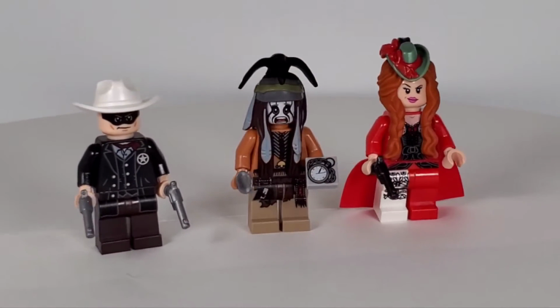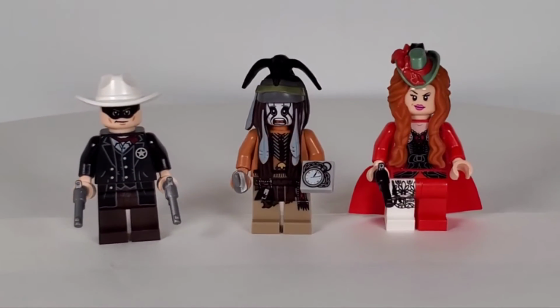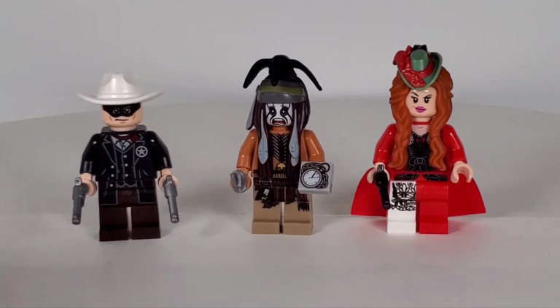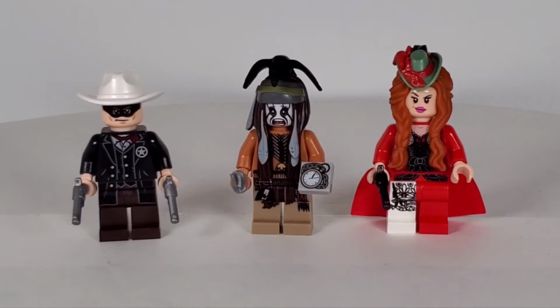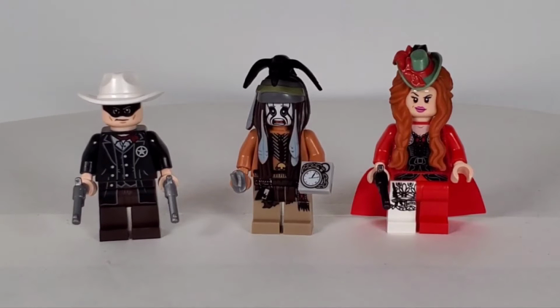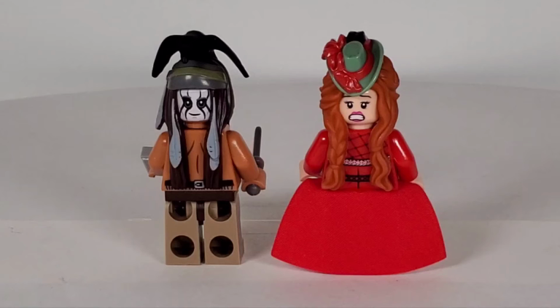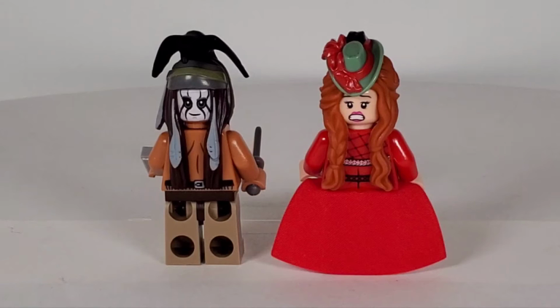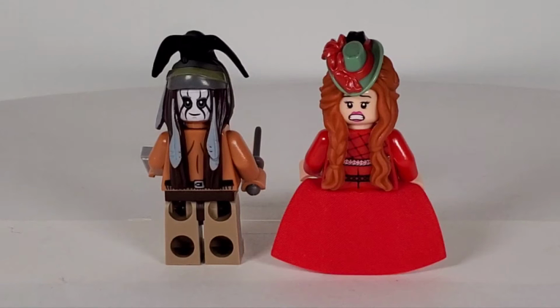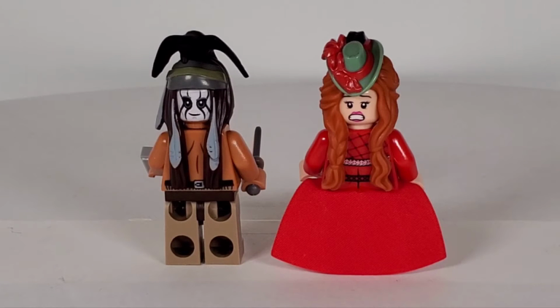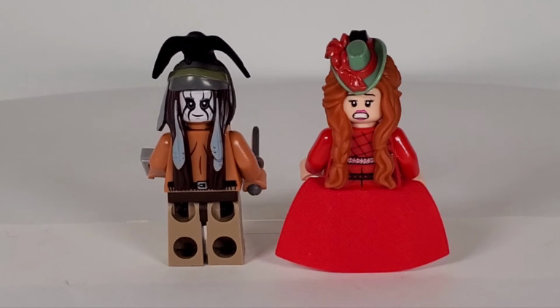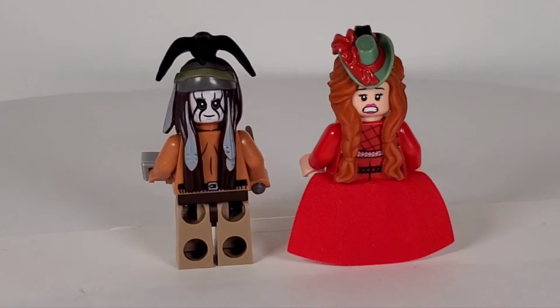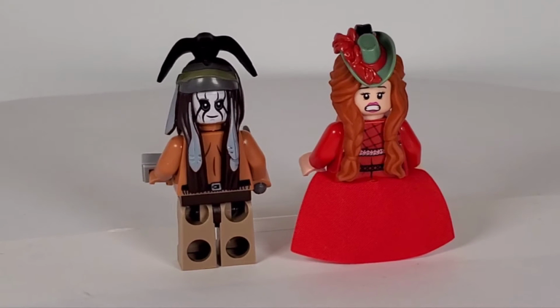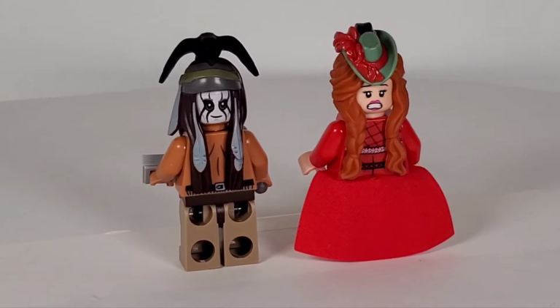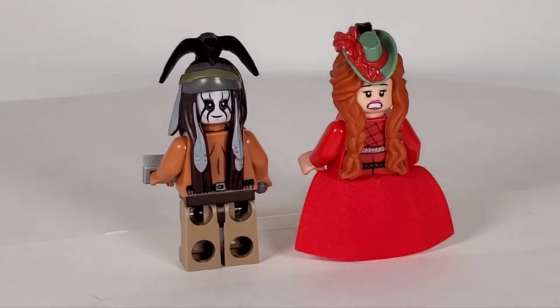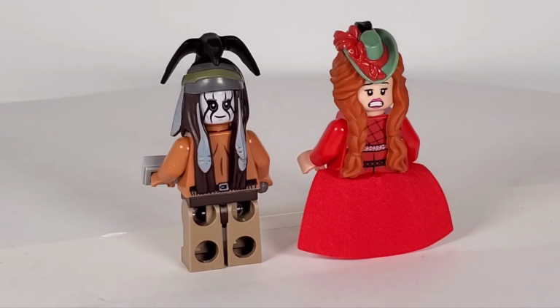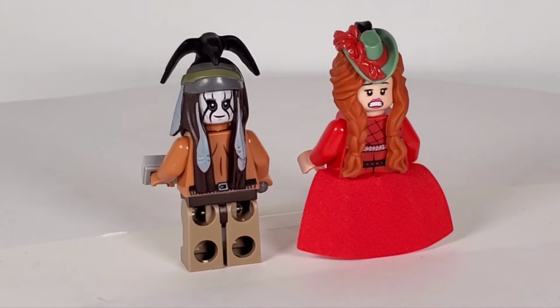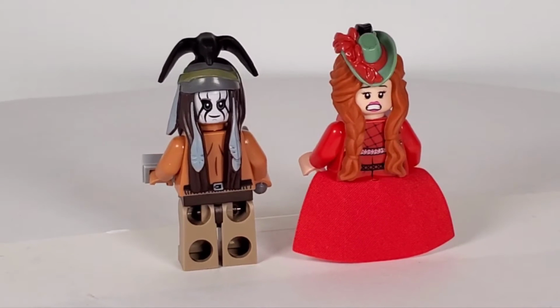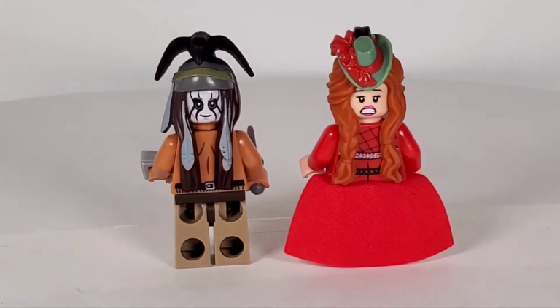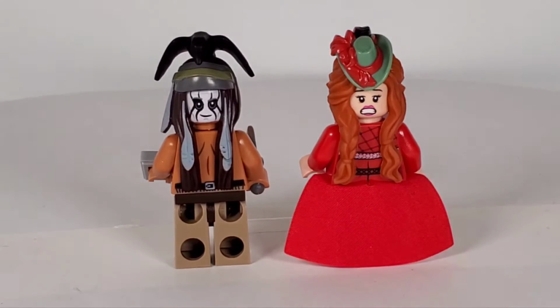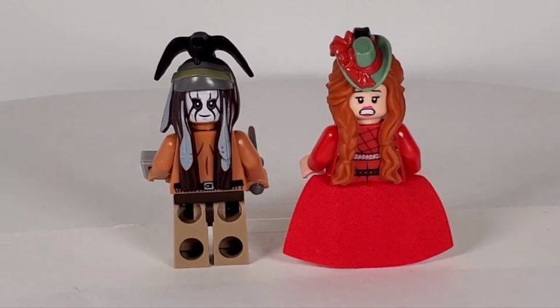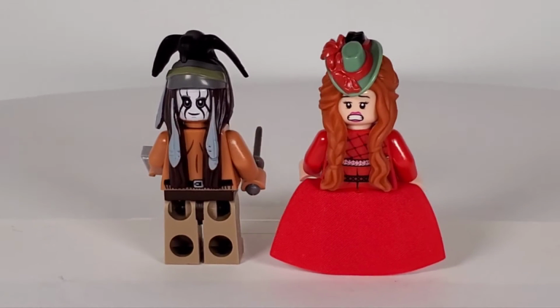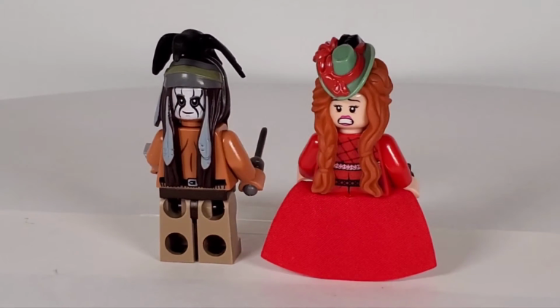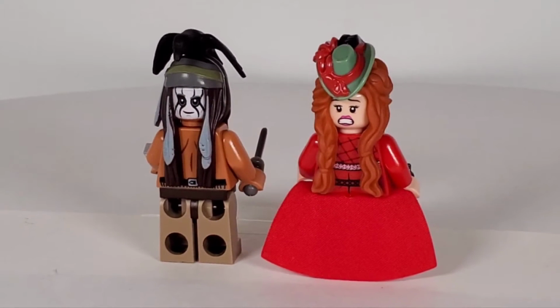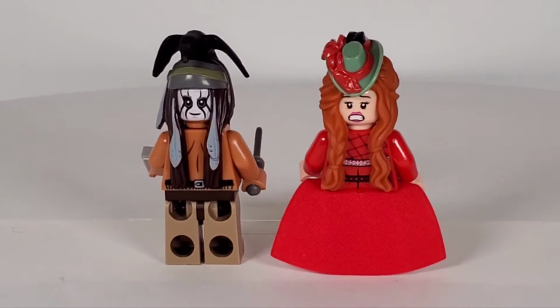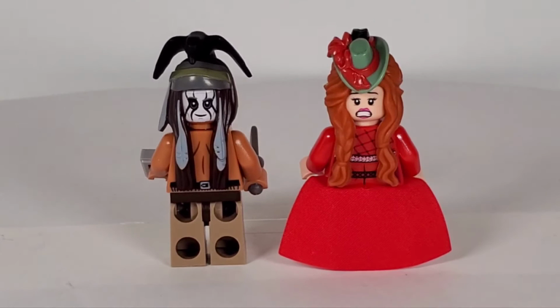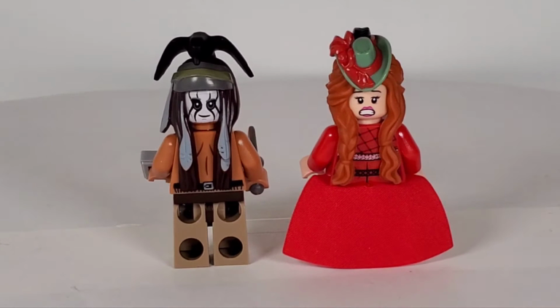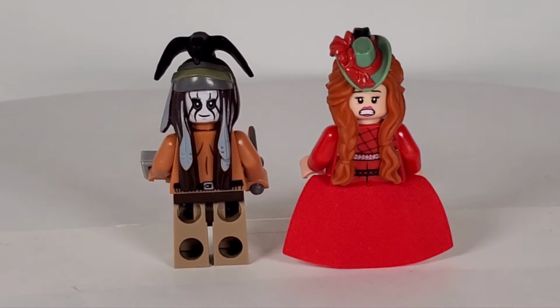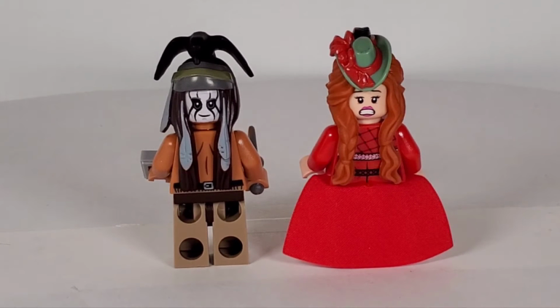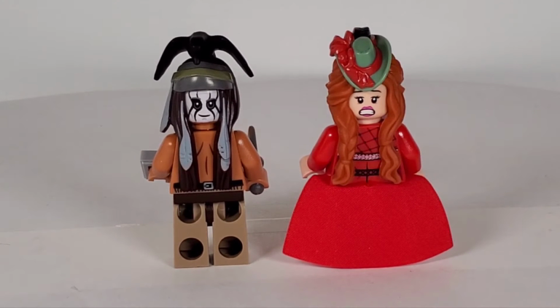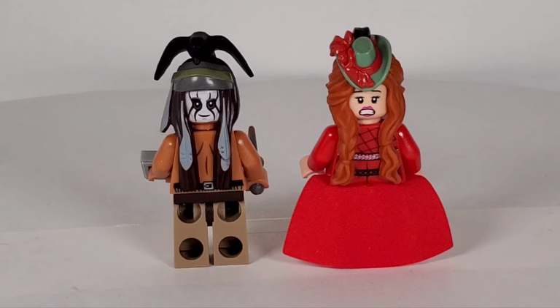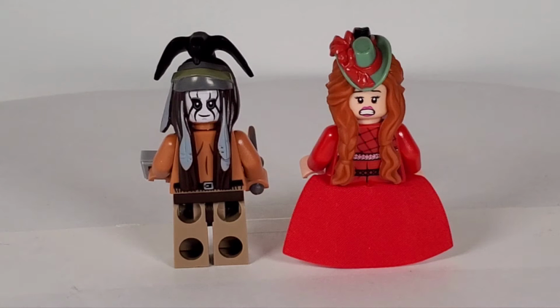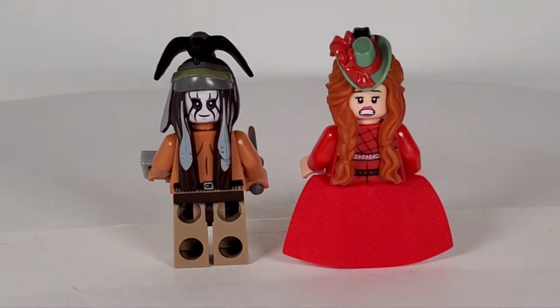Red Harrington and Tonto do have alternate faces. I just turned their hairpieces around so you can get a better look. Tonto's got a more subdued face, and Red Harrington's got the look of panic on her face. Those are really cool. I absolutely love the figures in this set.